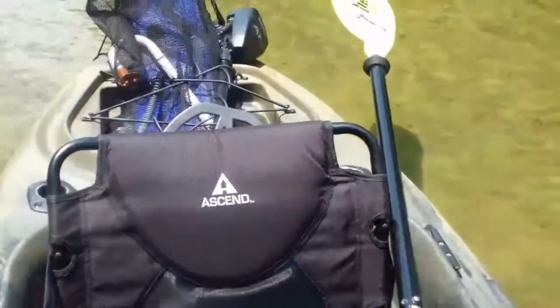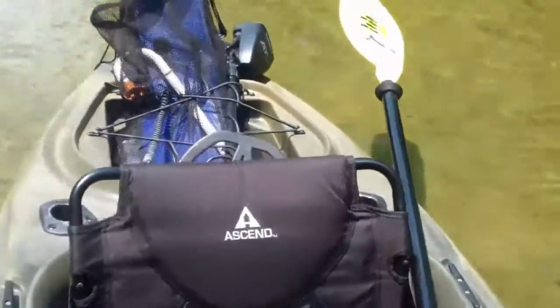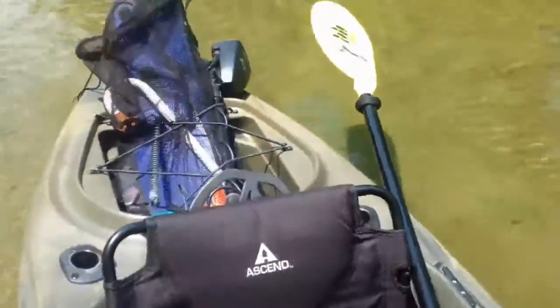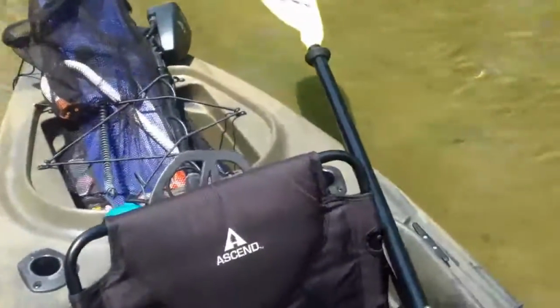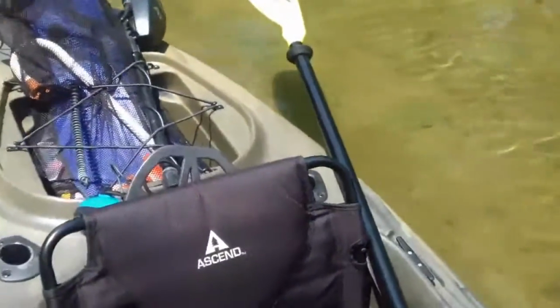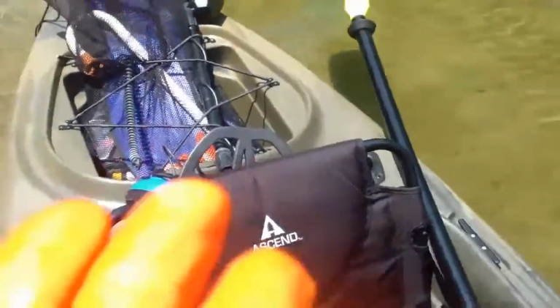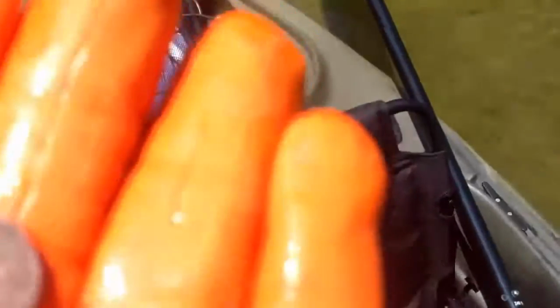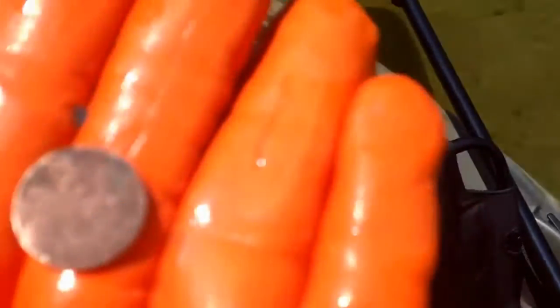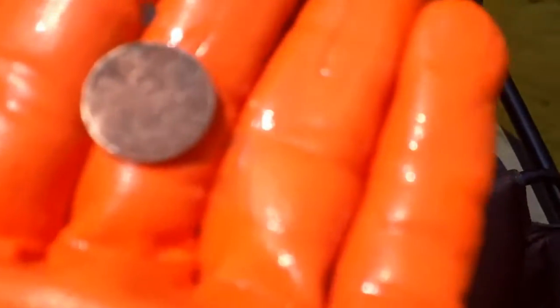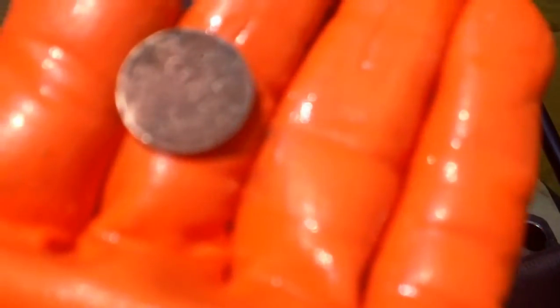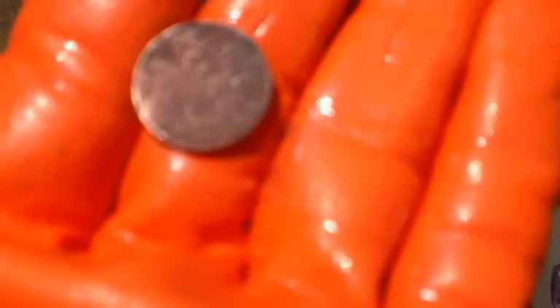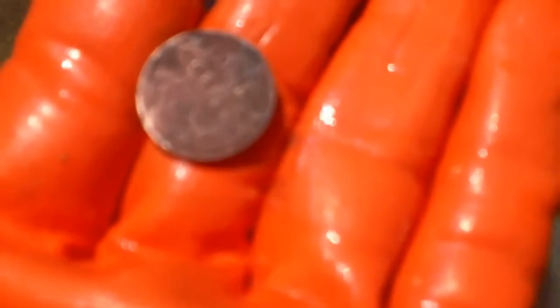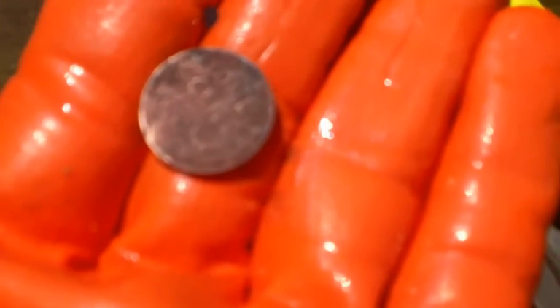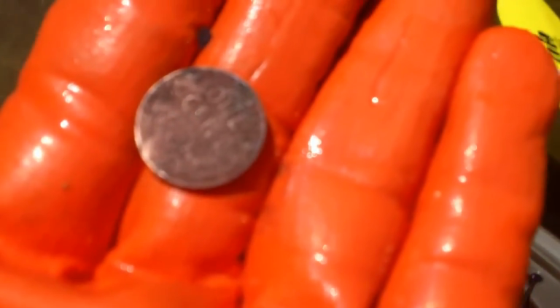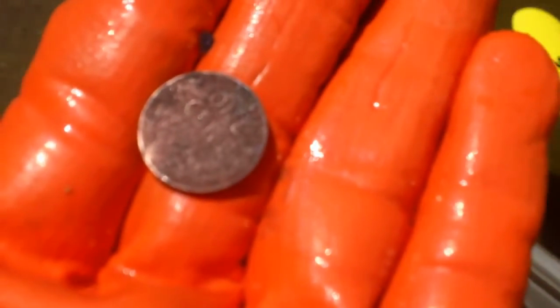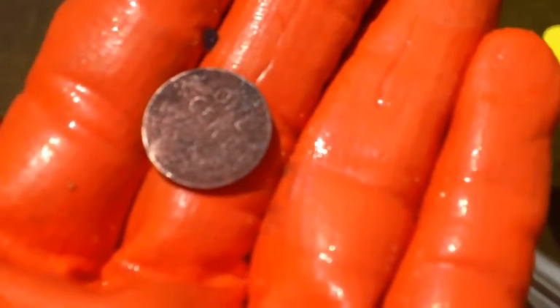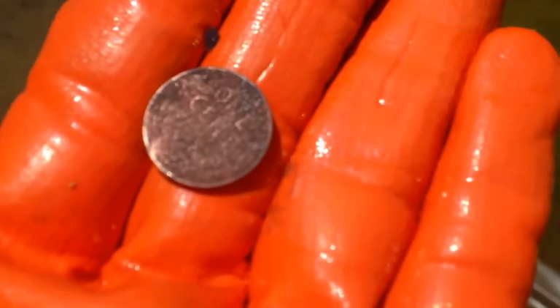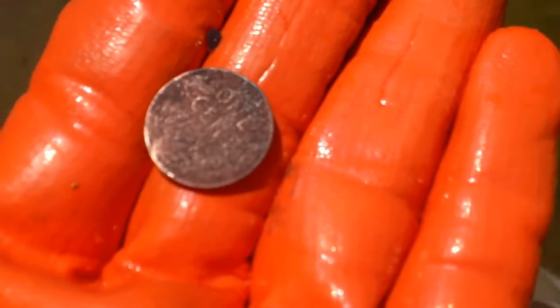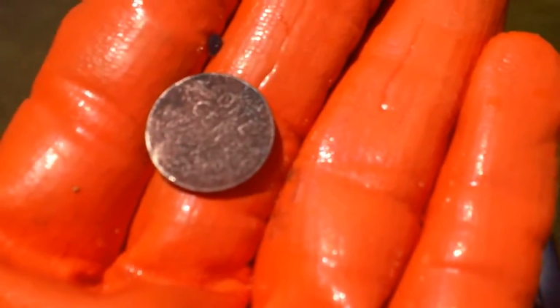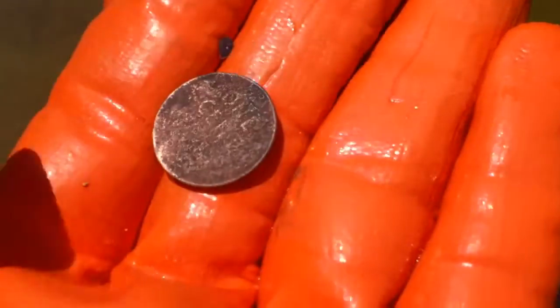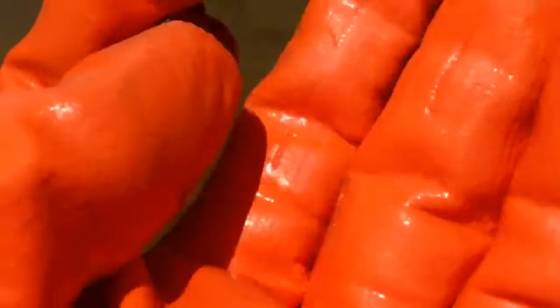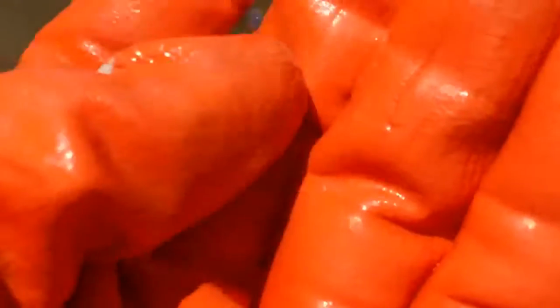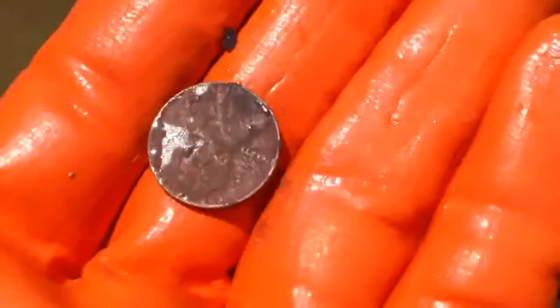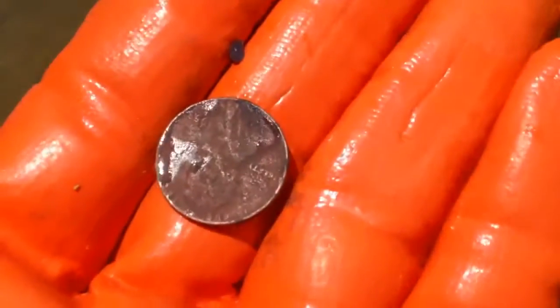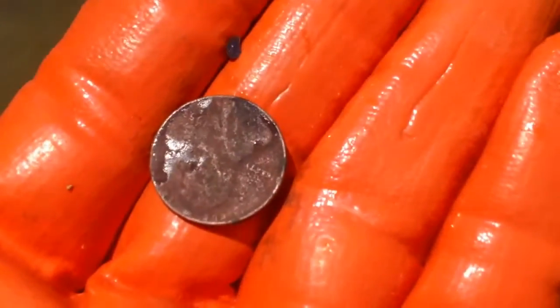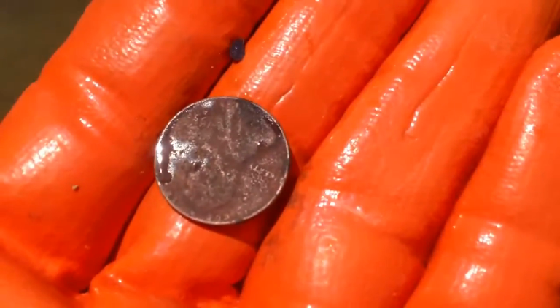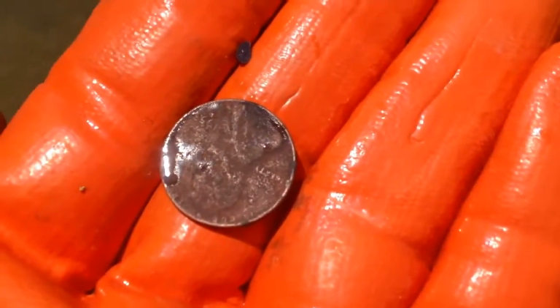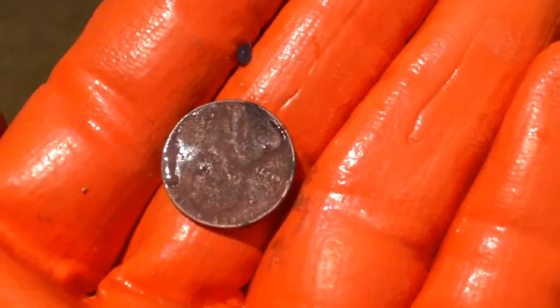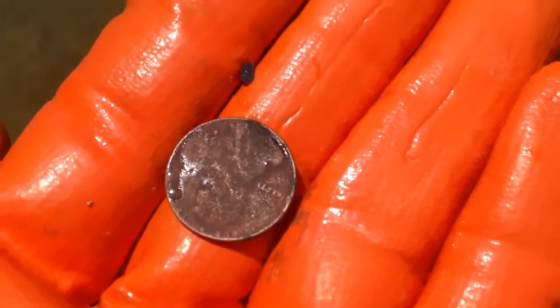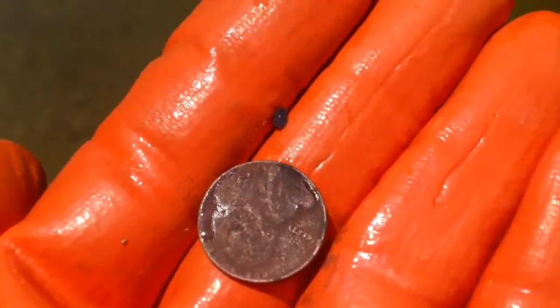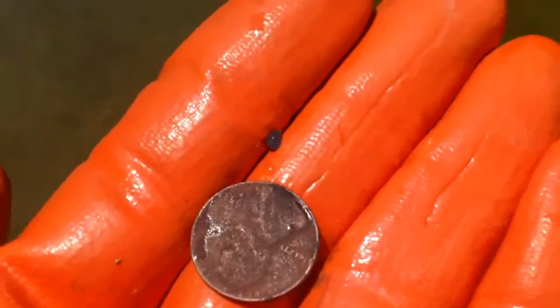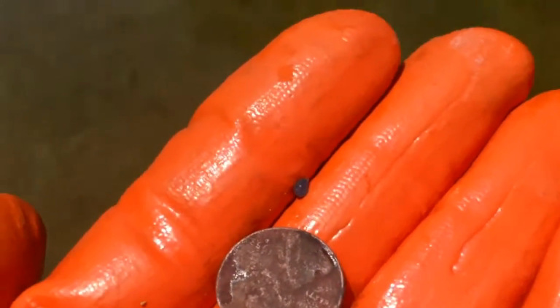We just floated down the river some and I'm digging a crack and I got a 1953 wheatie. So I'll walk down there and I'll show you the crack I'm digging.